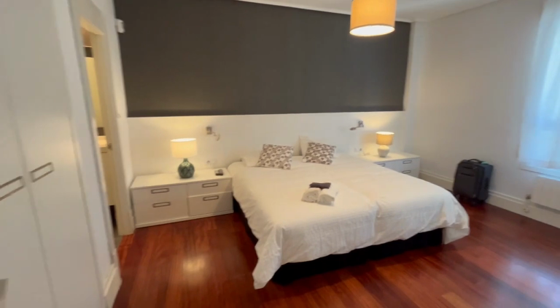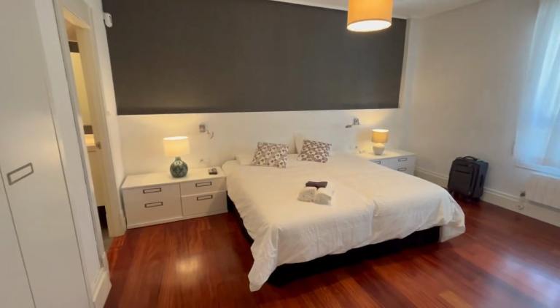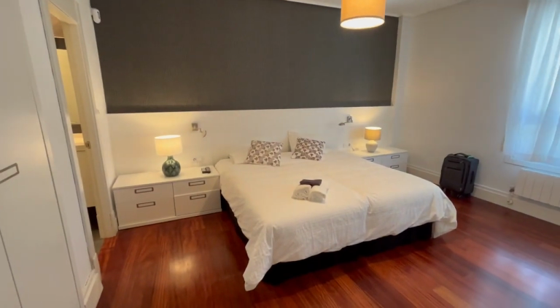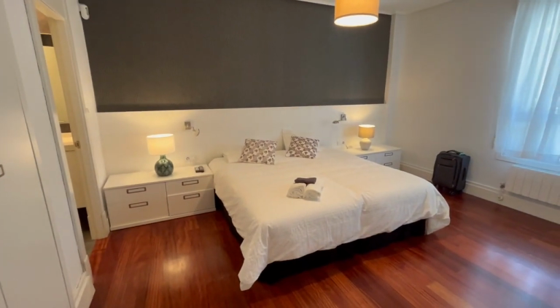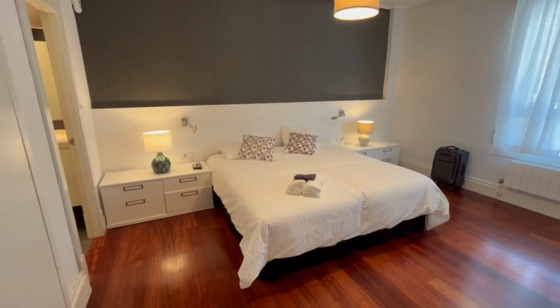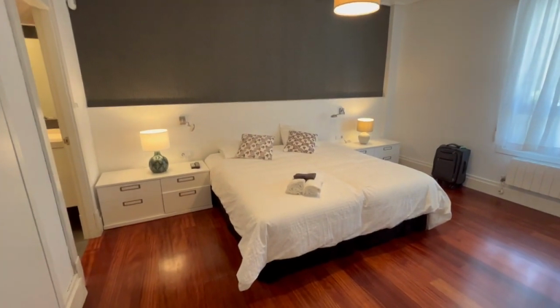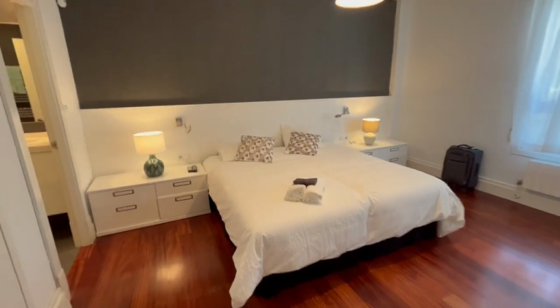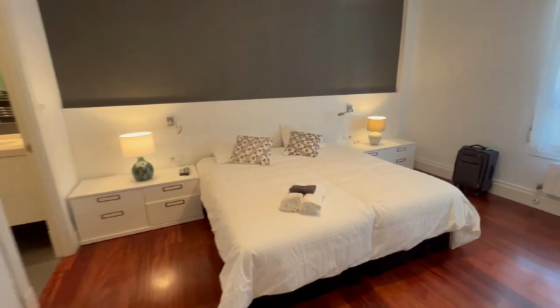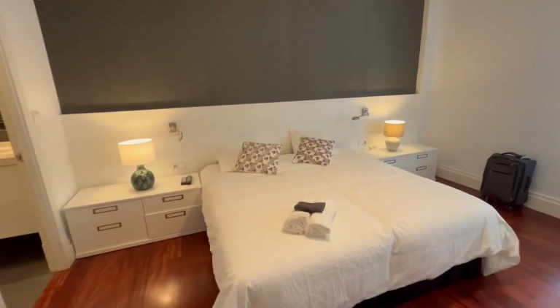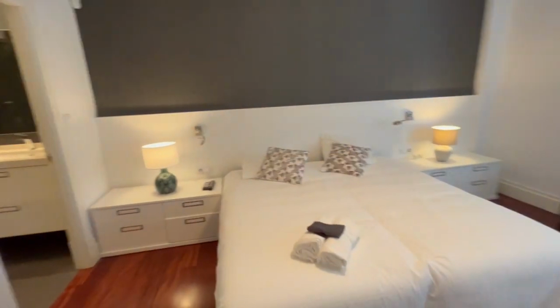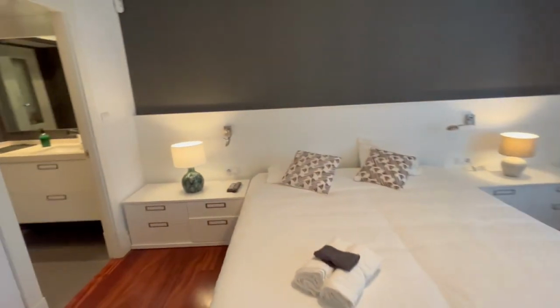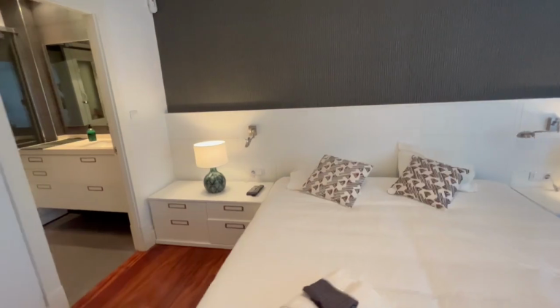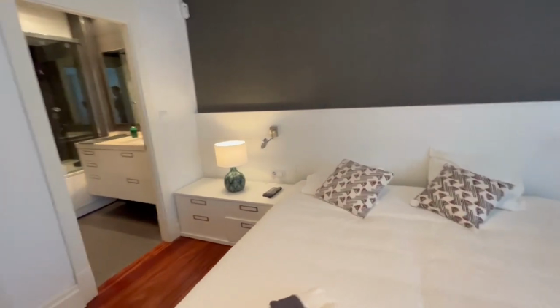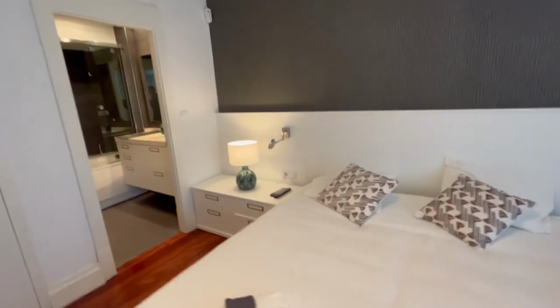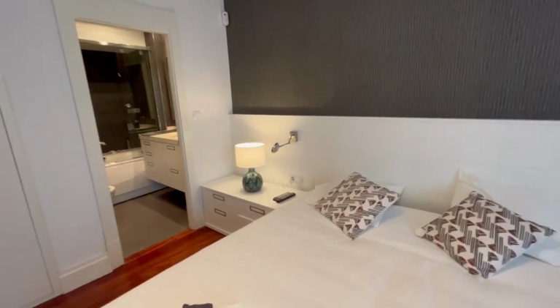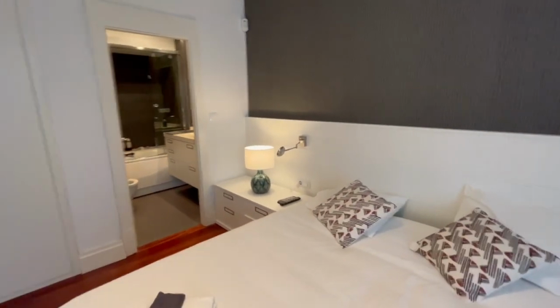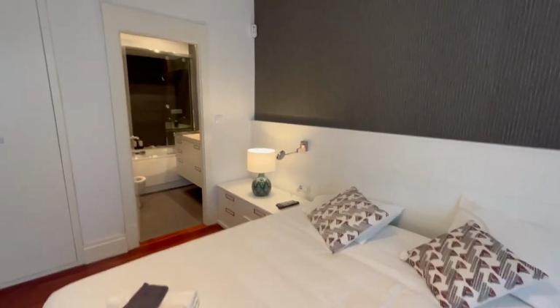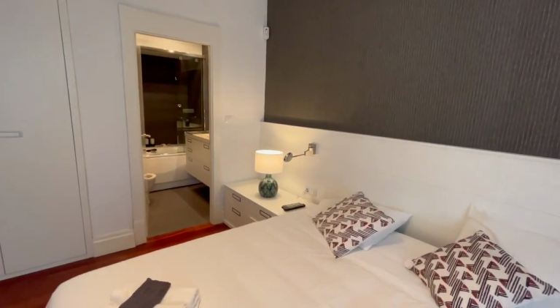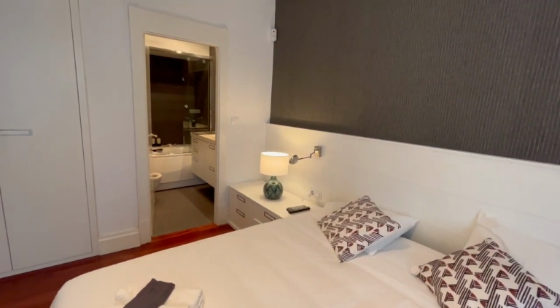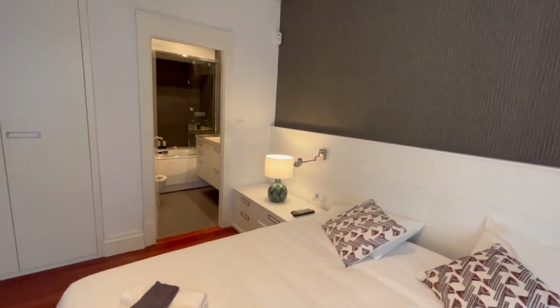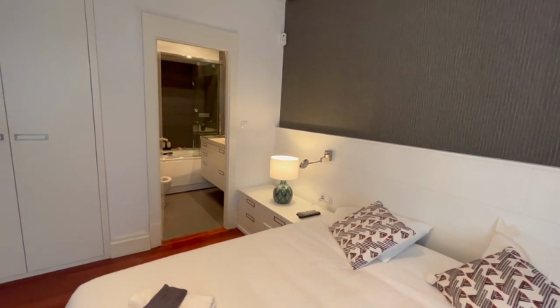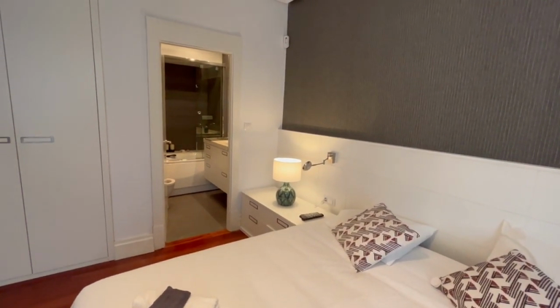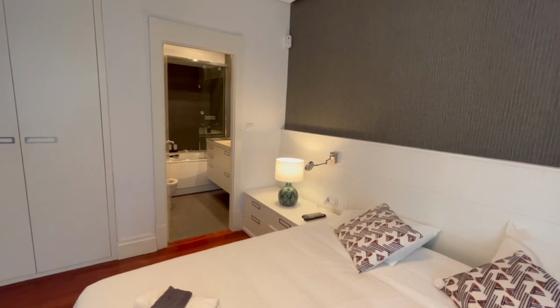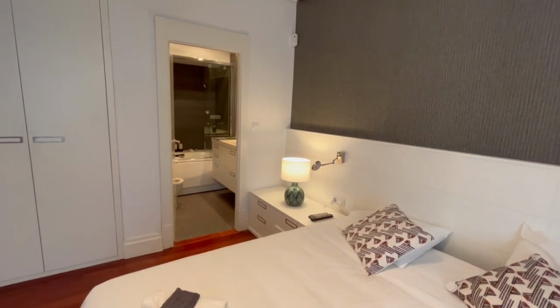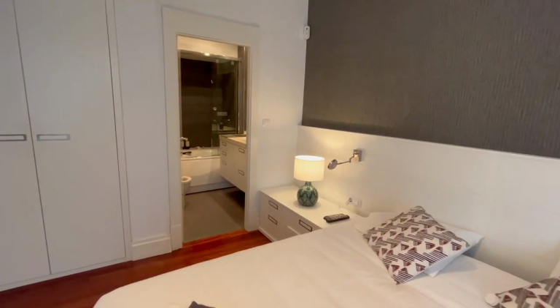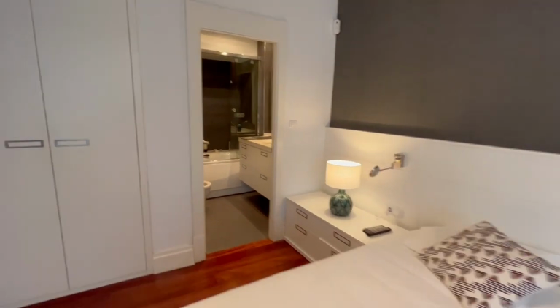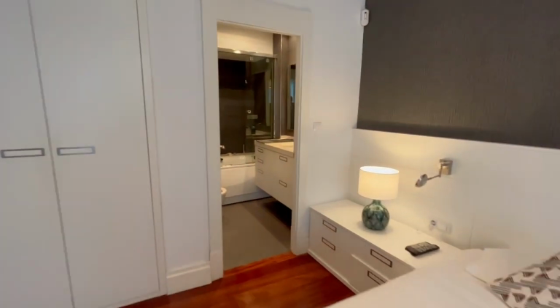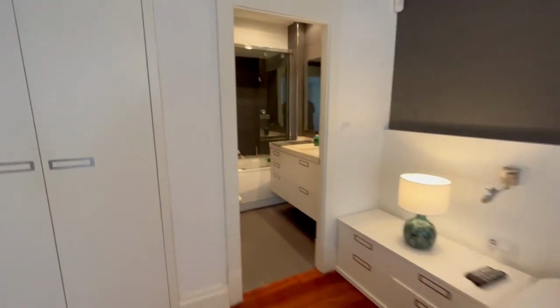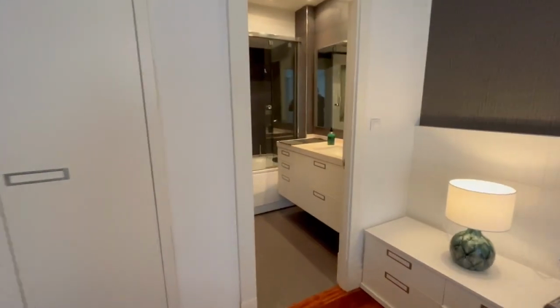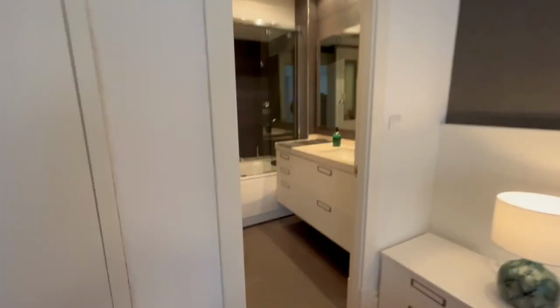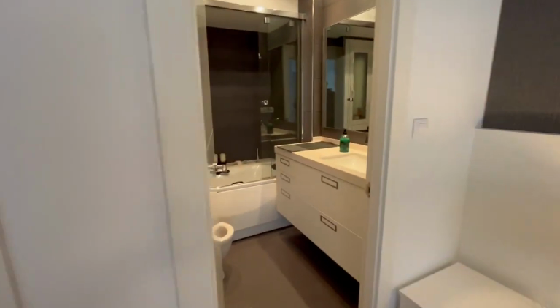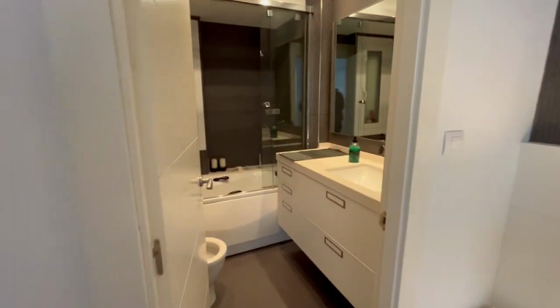Here is the main bedroom, which has its own bathroom. In total, the house has two complete bathrooms and one half bathroom. The main bedroom has an en suite bathroom.